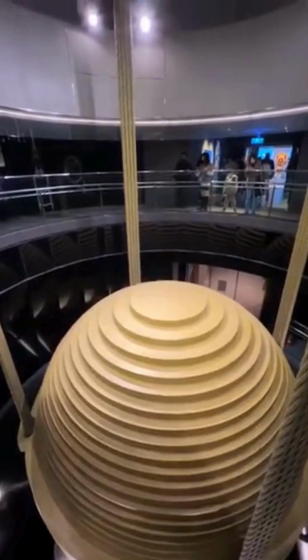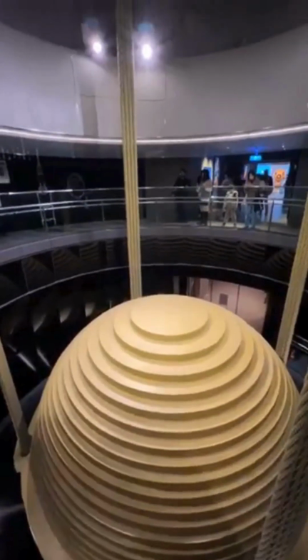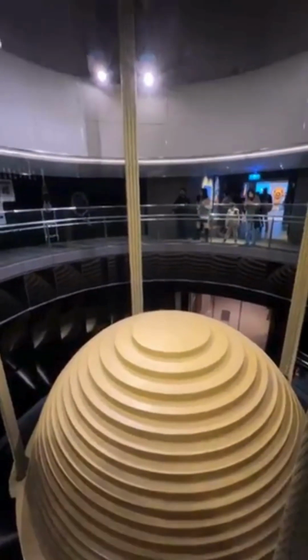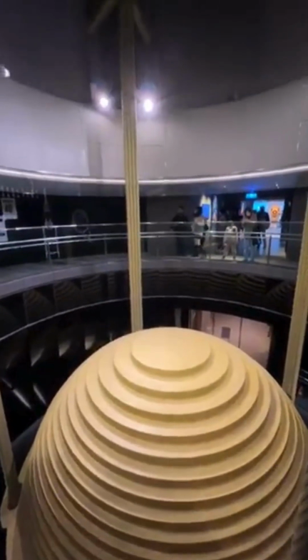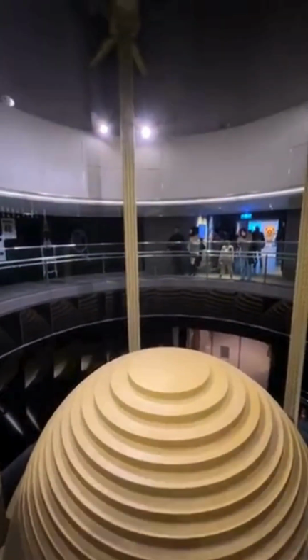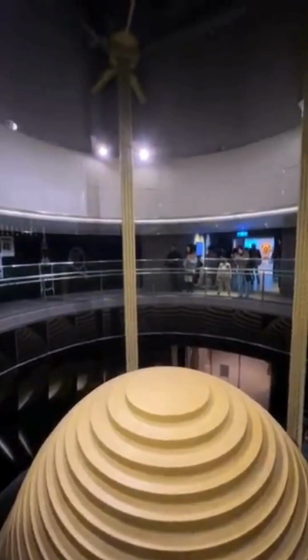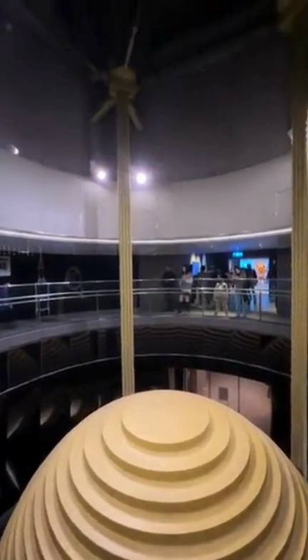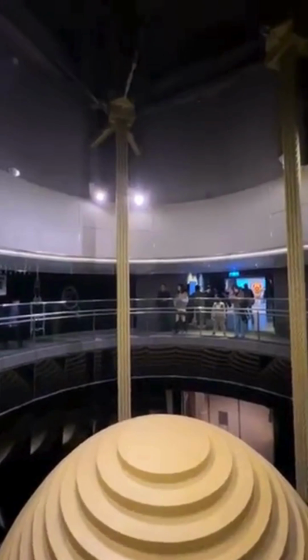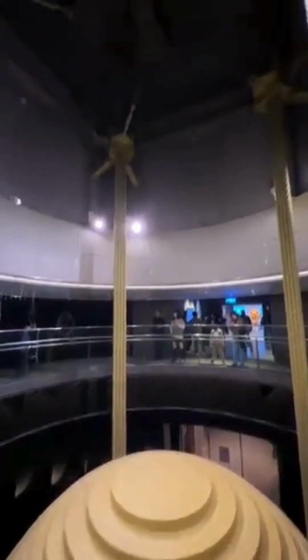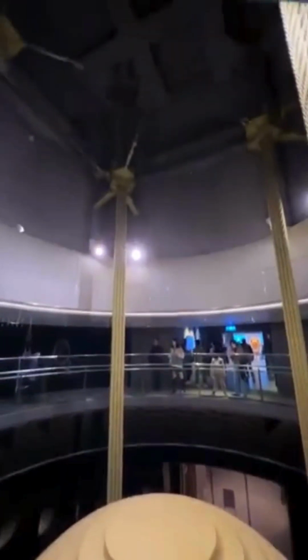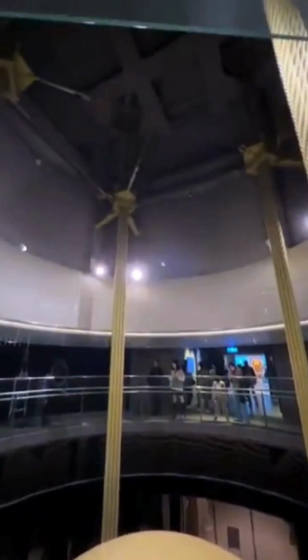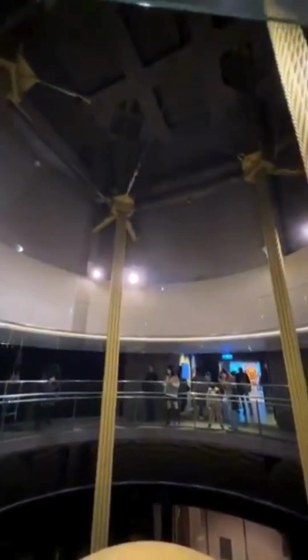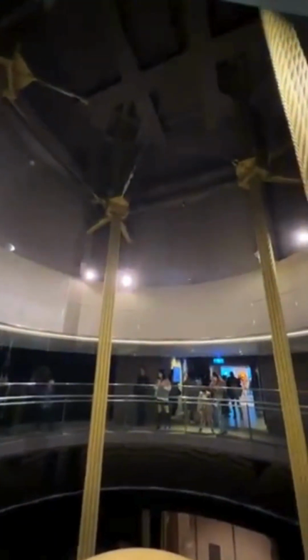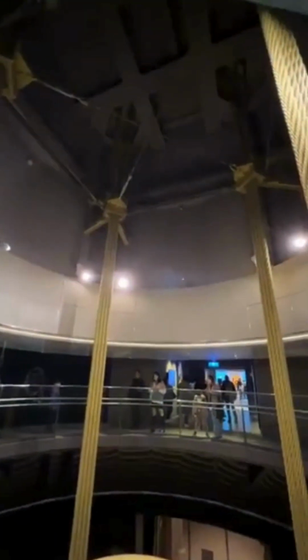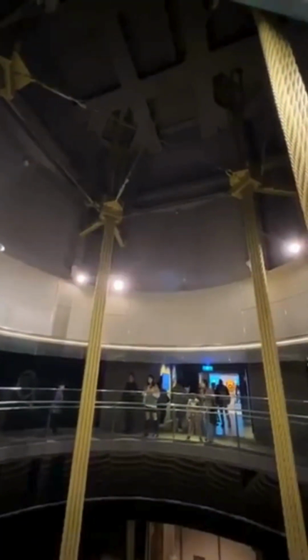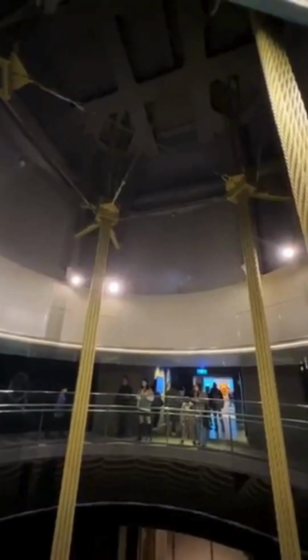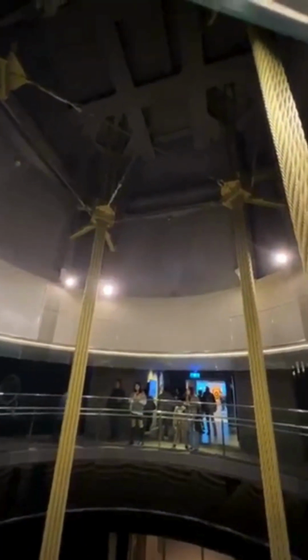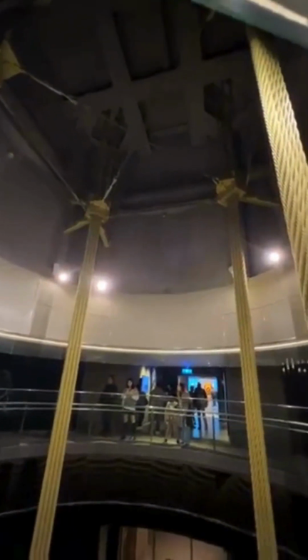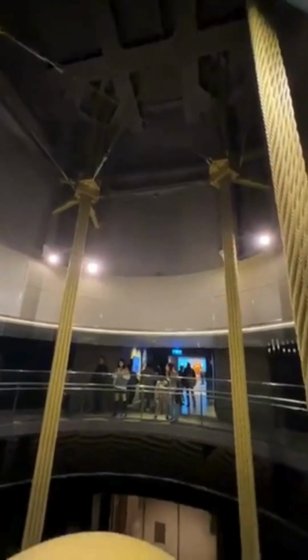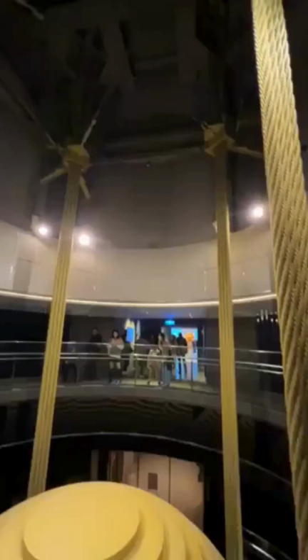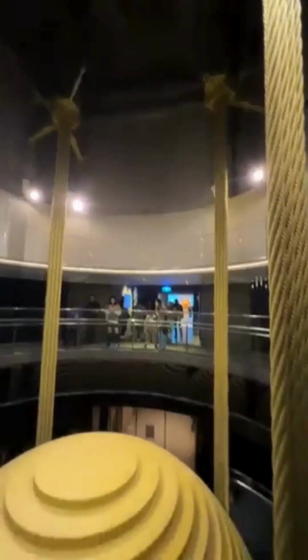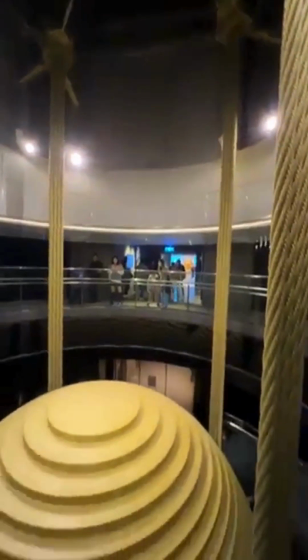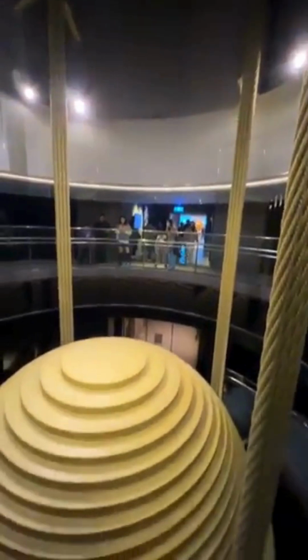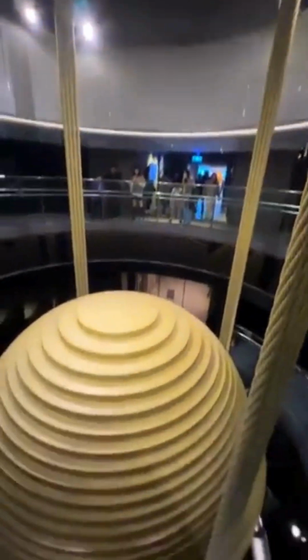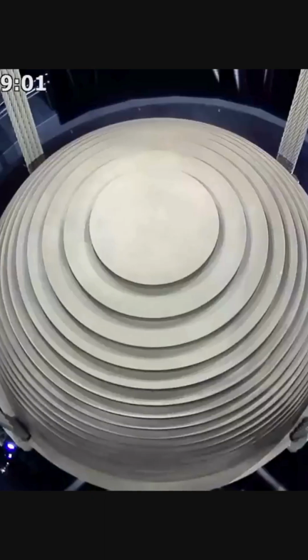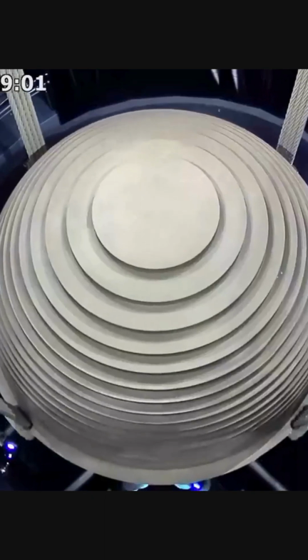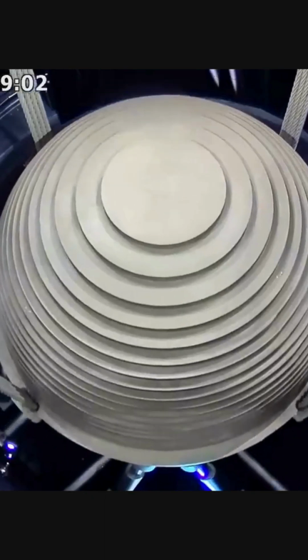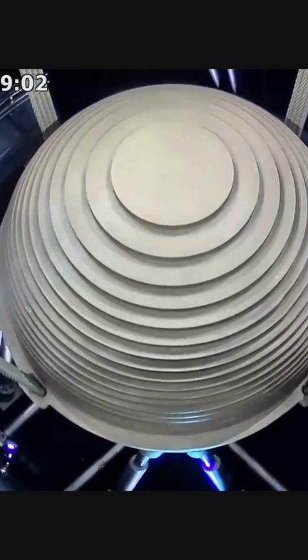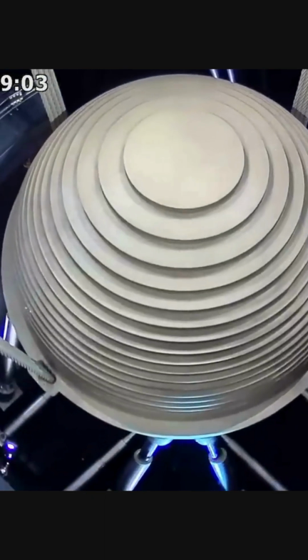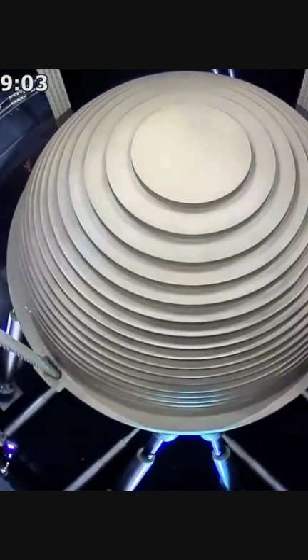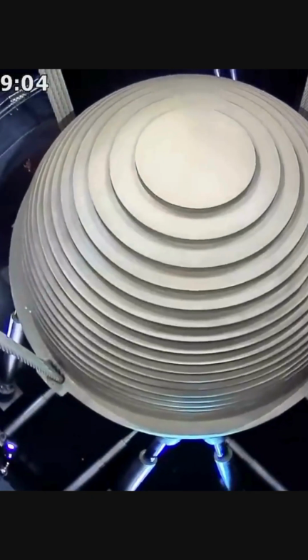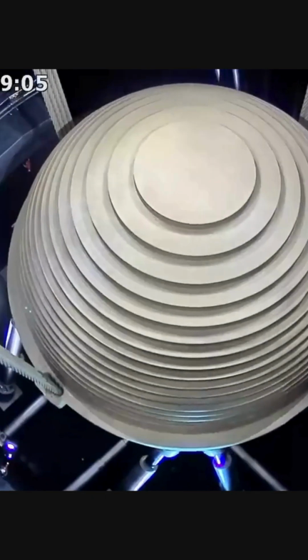This massive pendulum, officially known as a tuned mass damper, swings when the earth shakes. When the ground shakes, the damper swings in the opposite direction of the building's movement, absorbing the energy and reducing the sway of the building's movement.